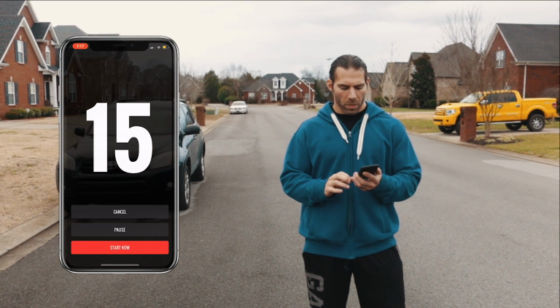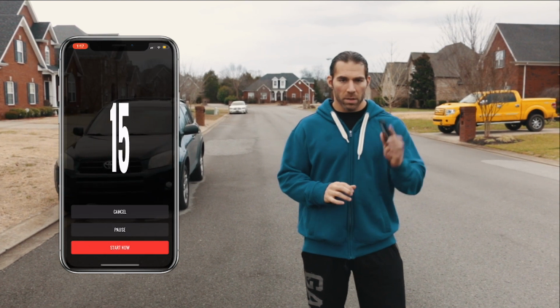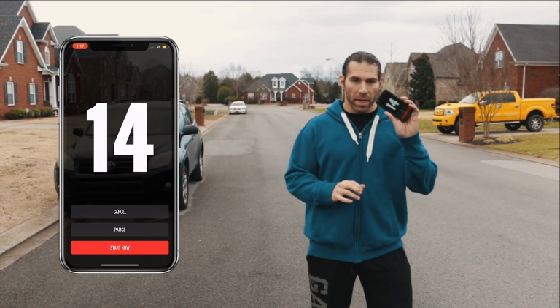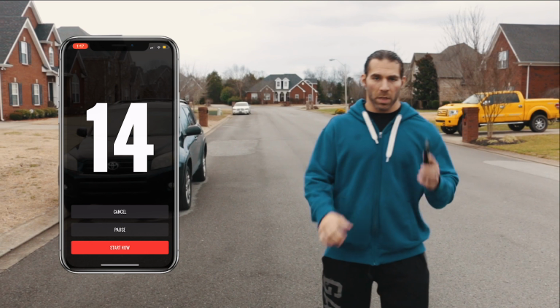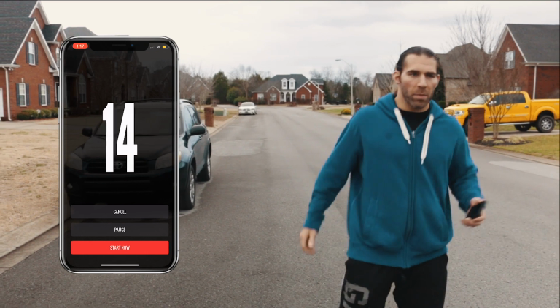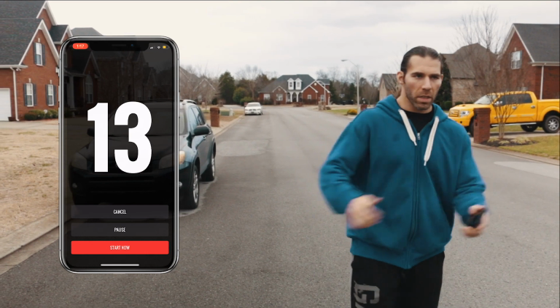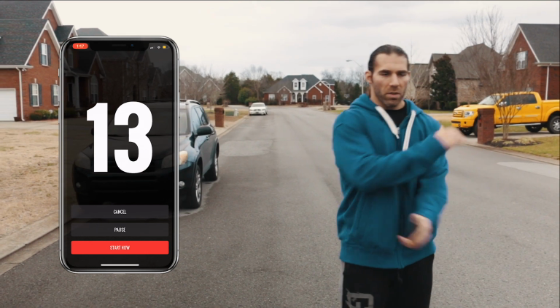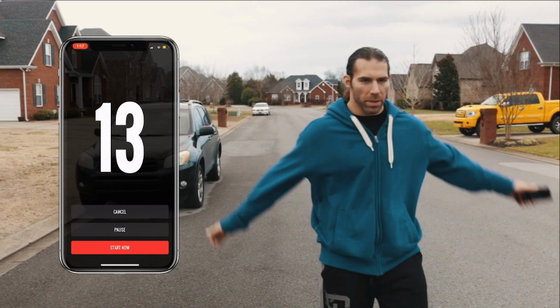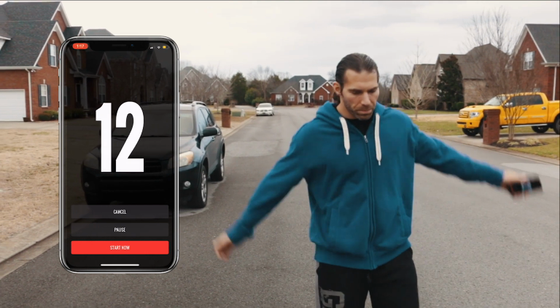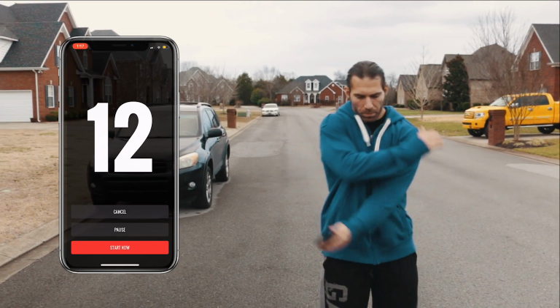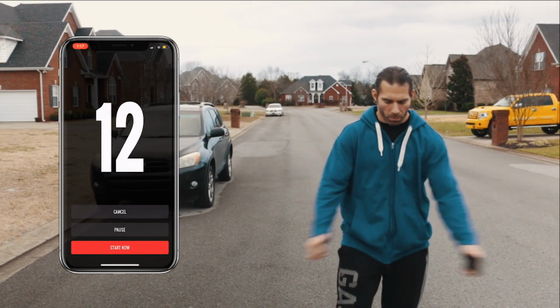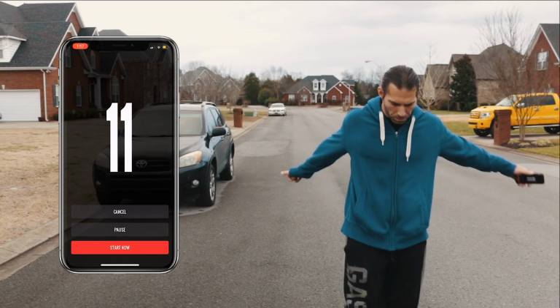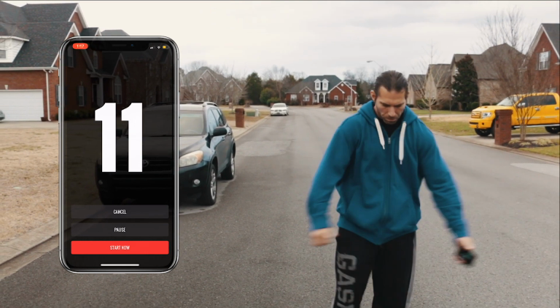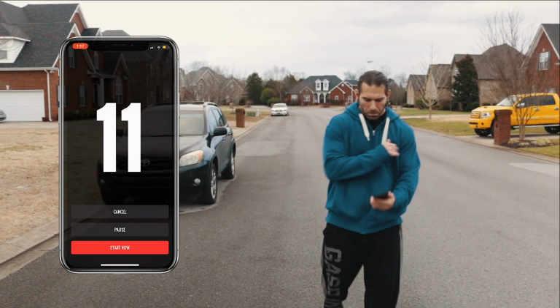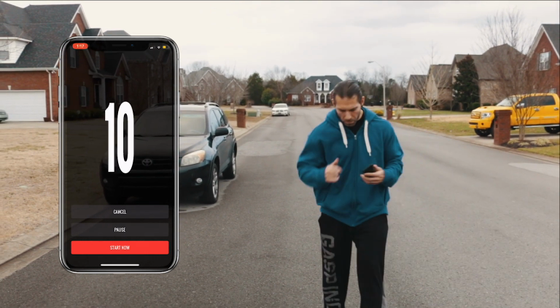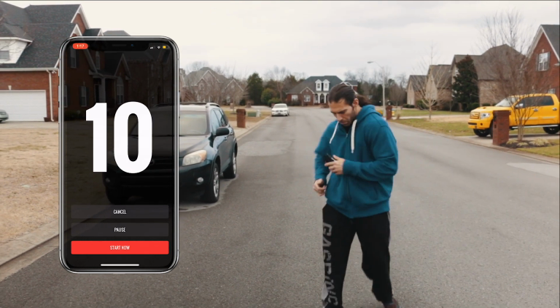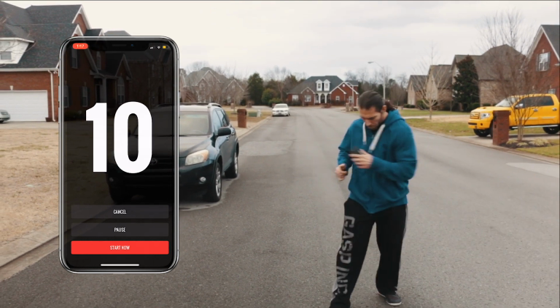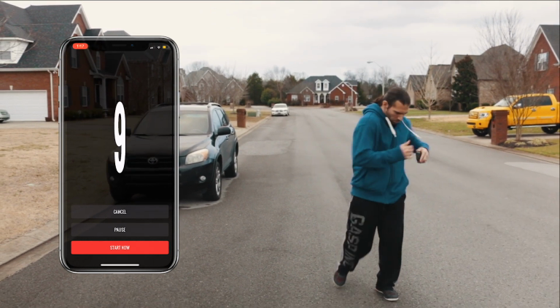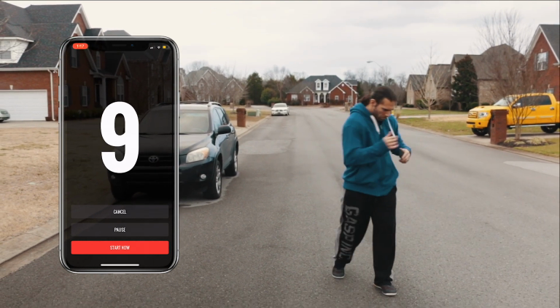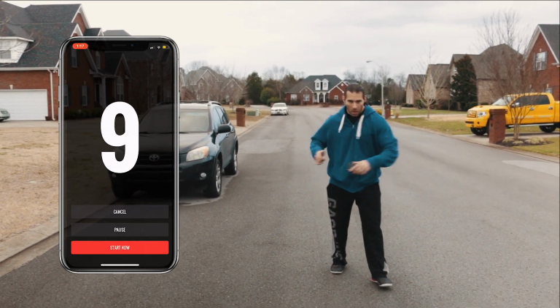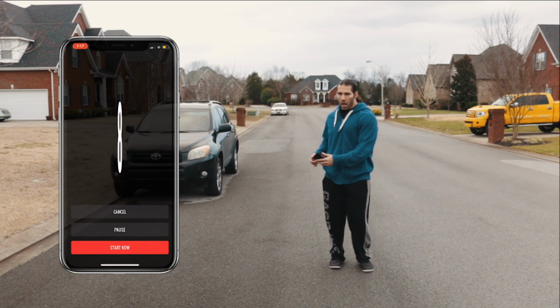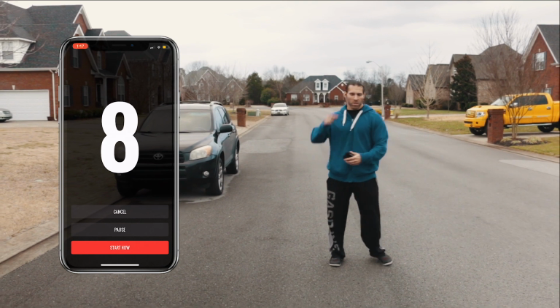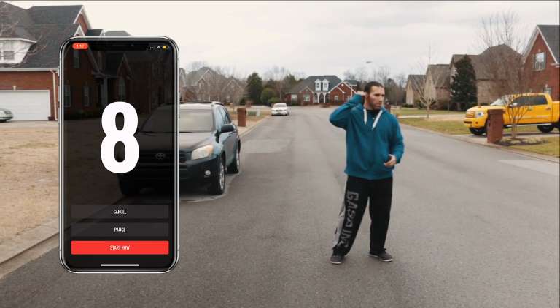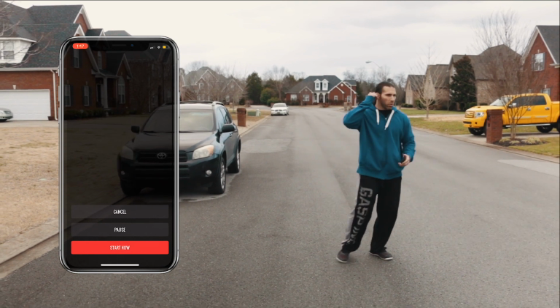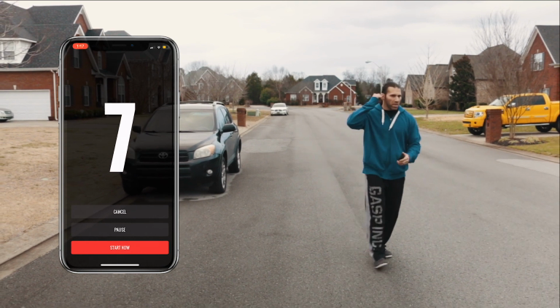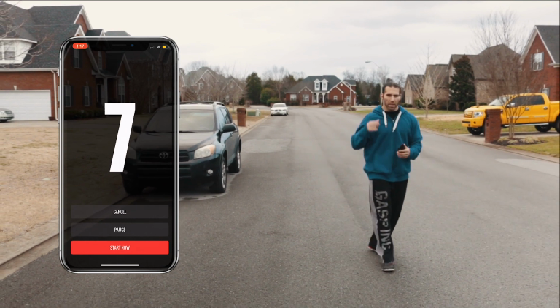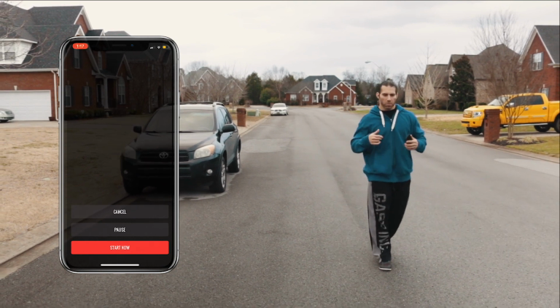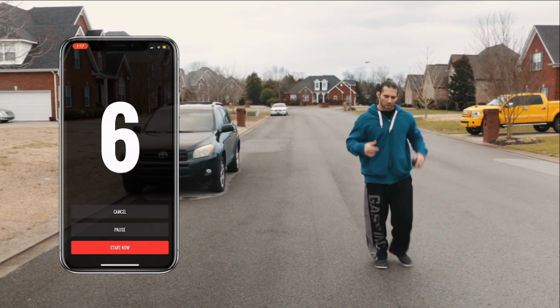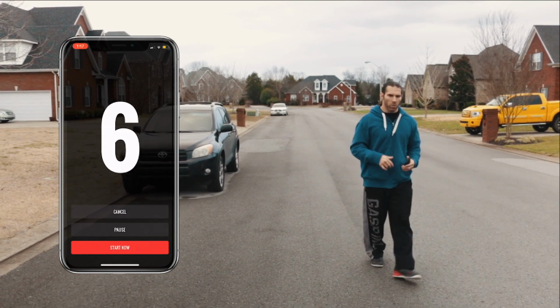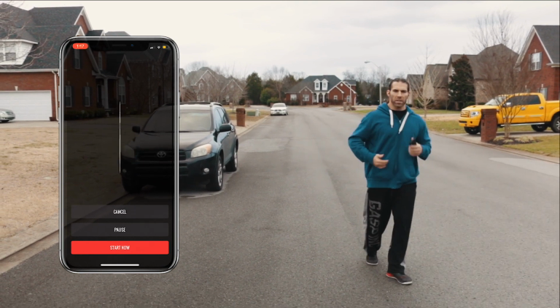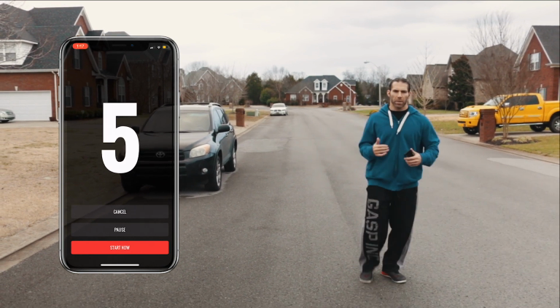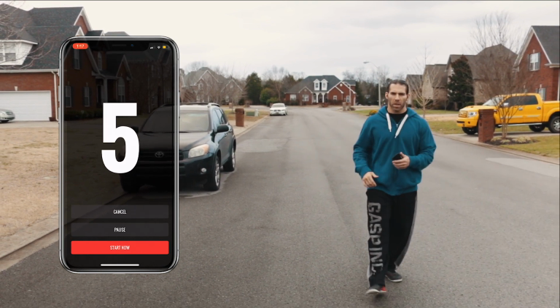It's got my countdown timer. Get myself ready. I would just have to really put this thing in my ears, put my phone away and just get ready to run.